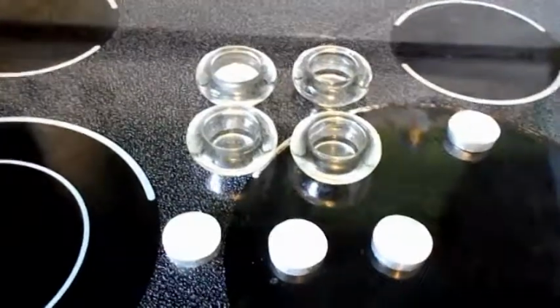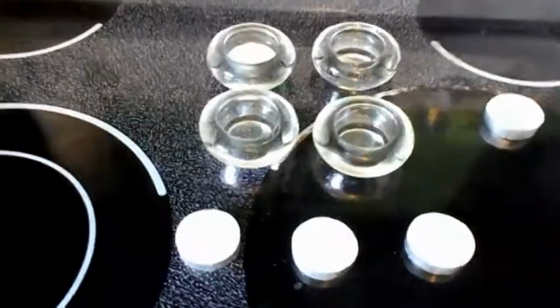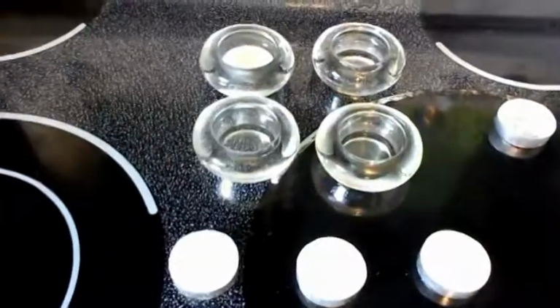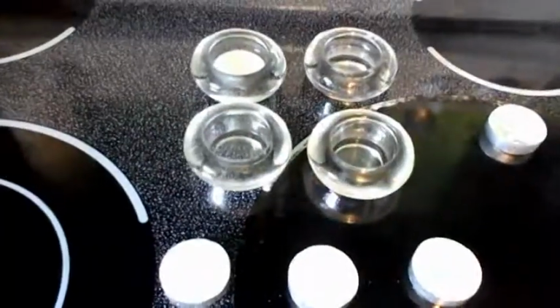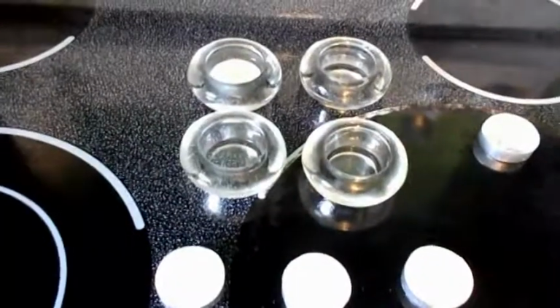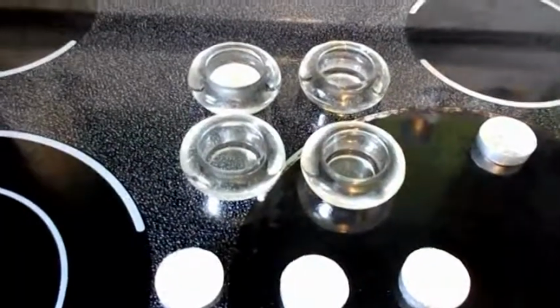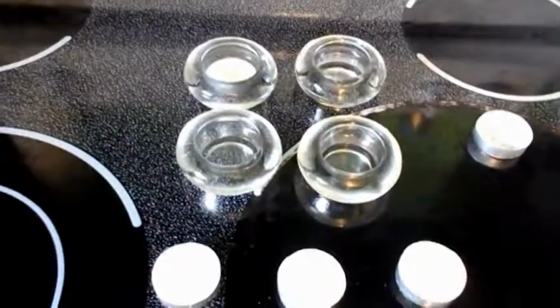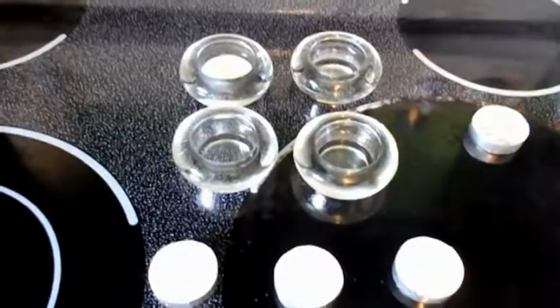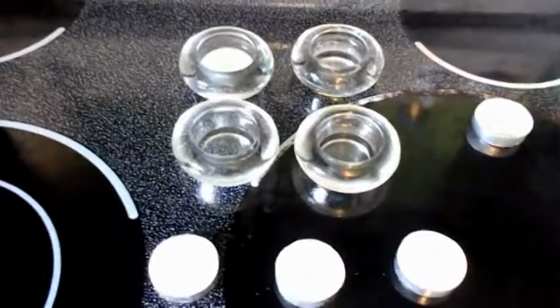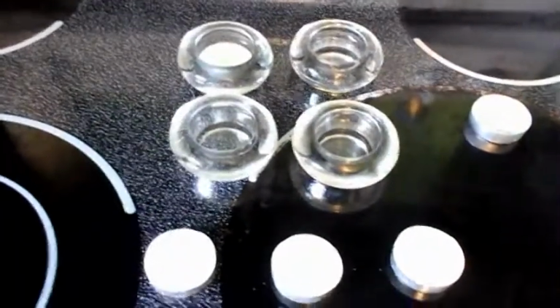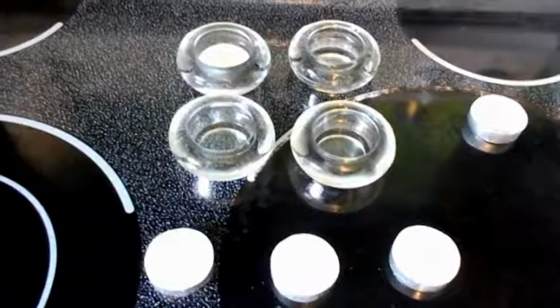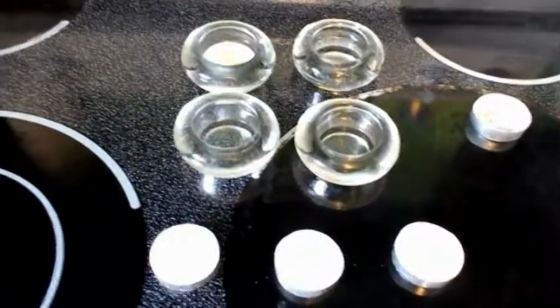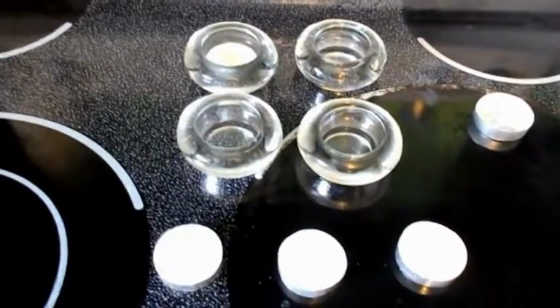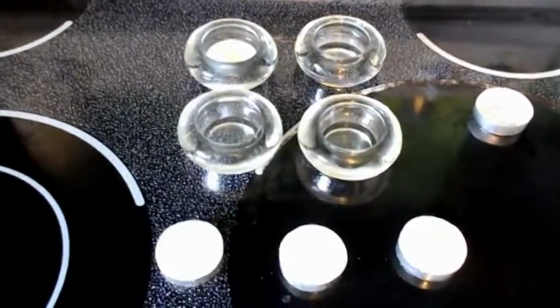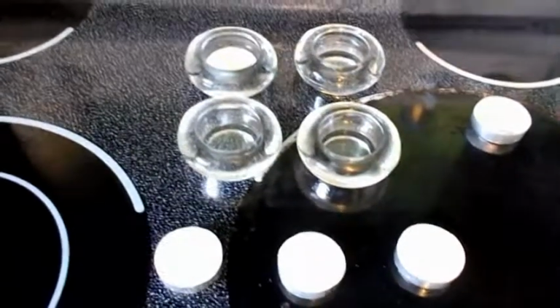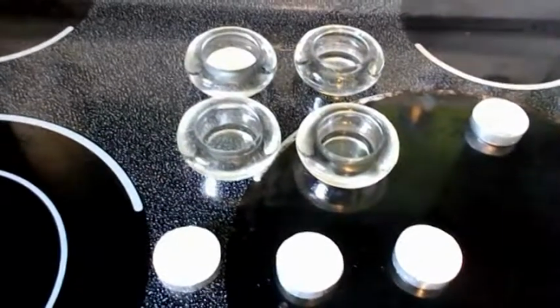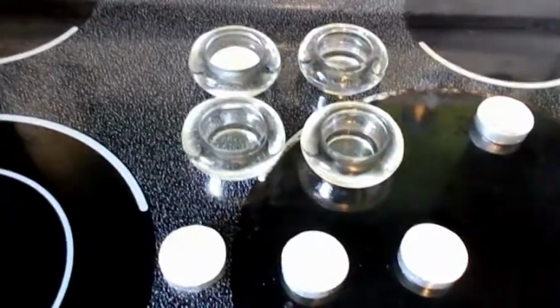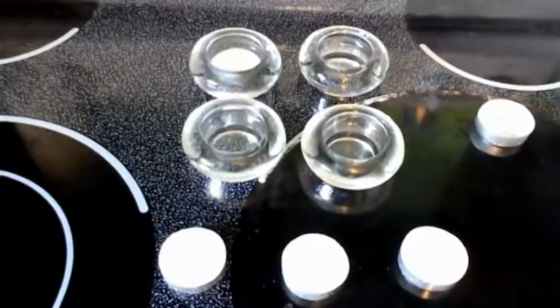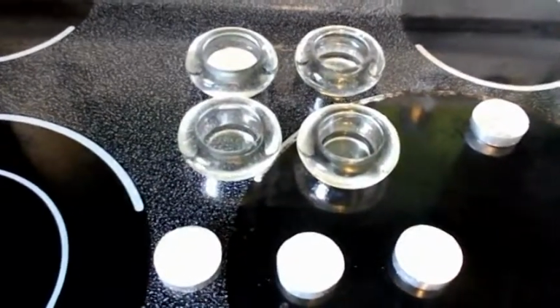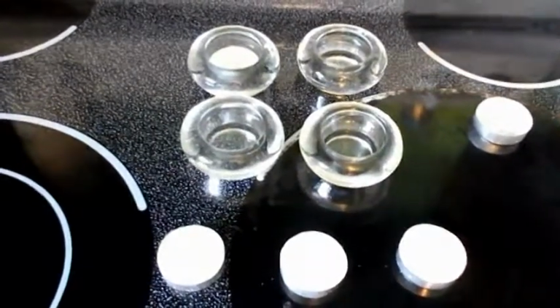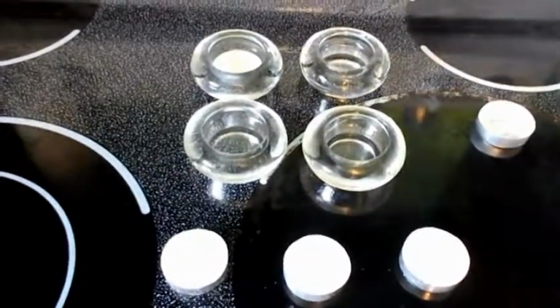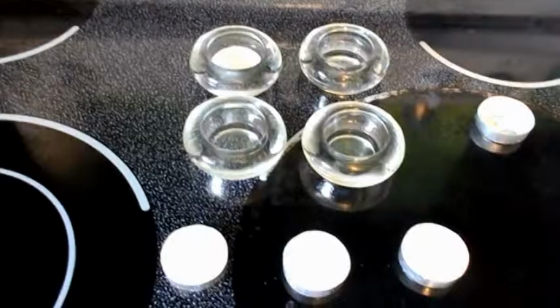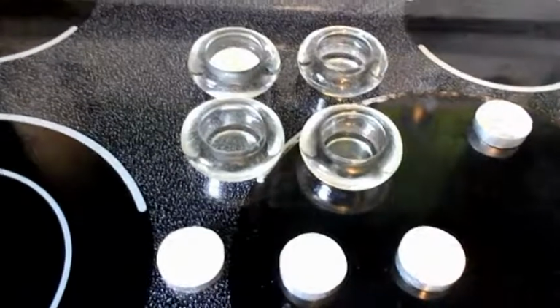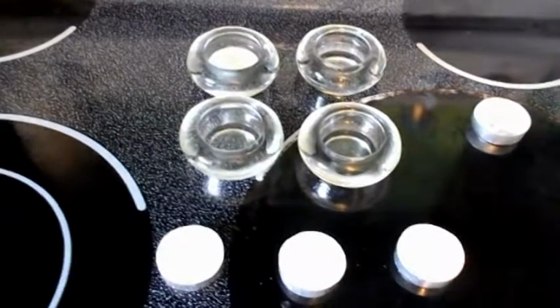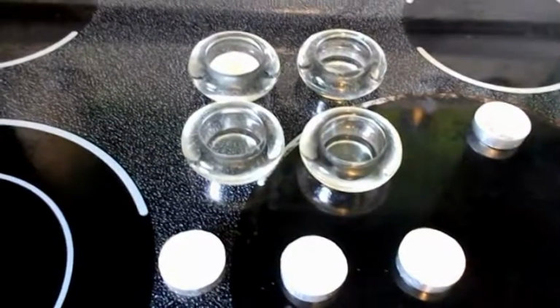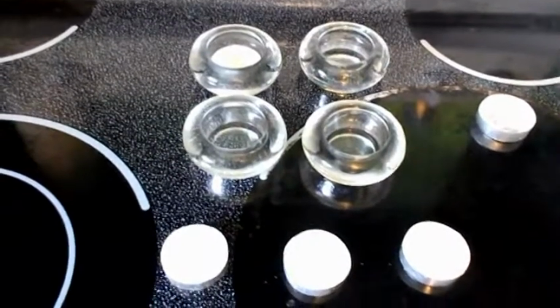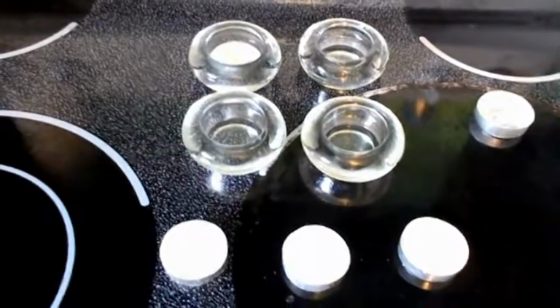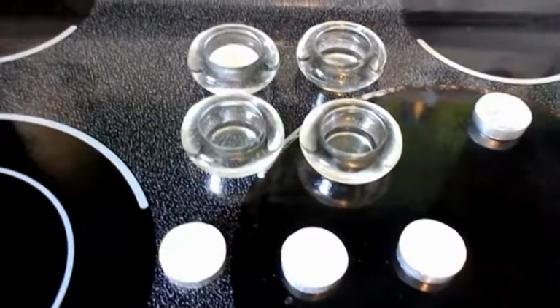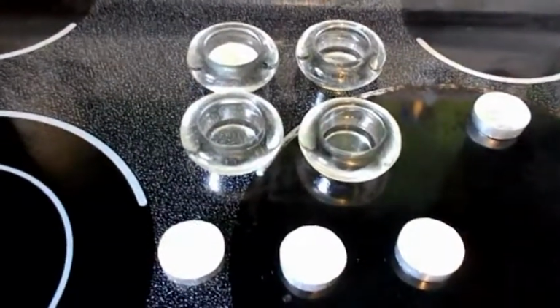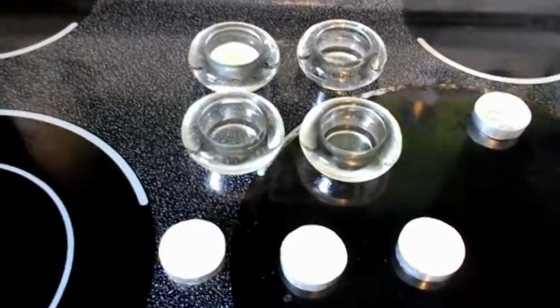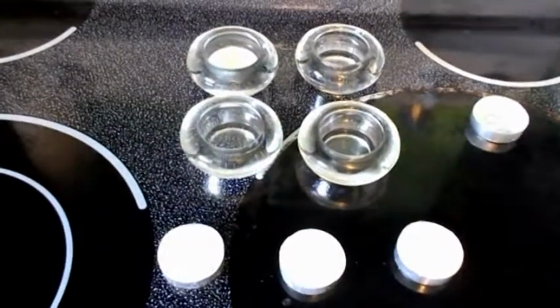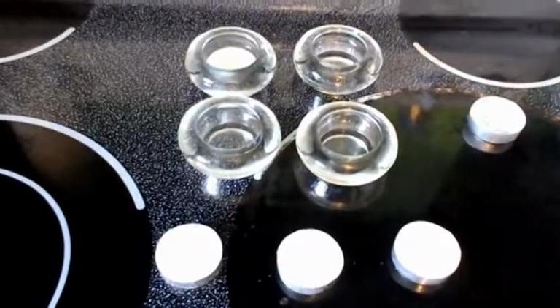This is going to be another tea candle heater video. I've done two videos — one caught fire and one blew out because I was outside. So this one here is going to be in a controlled environment and I'm going to see if it actually works.